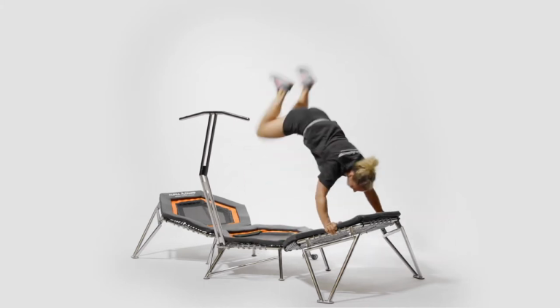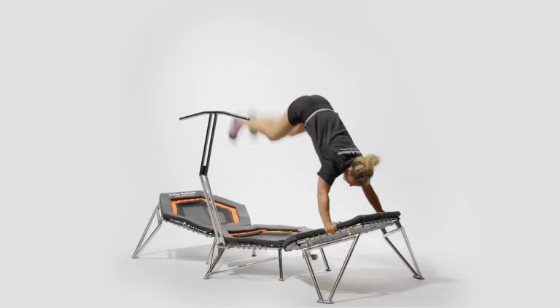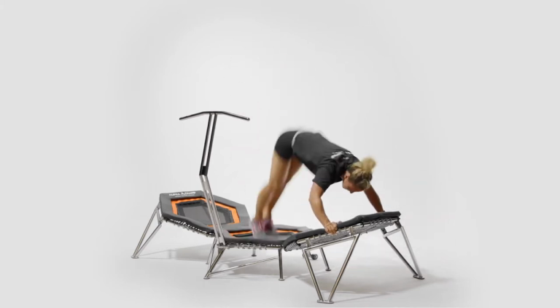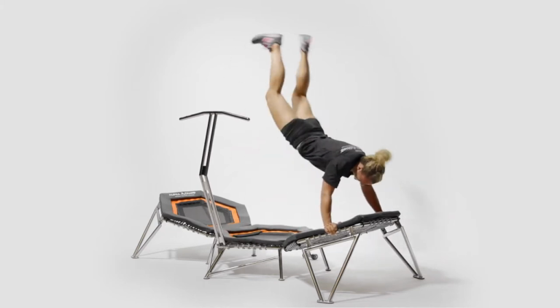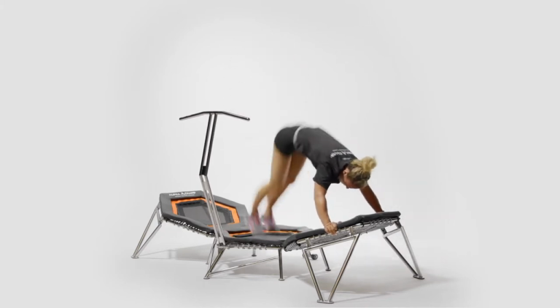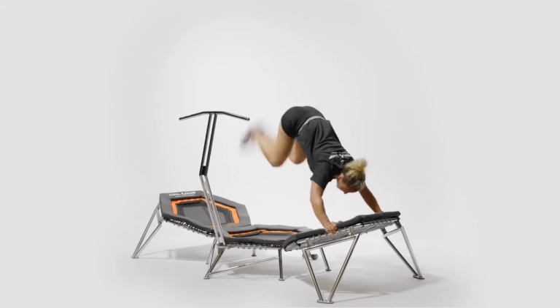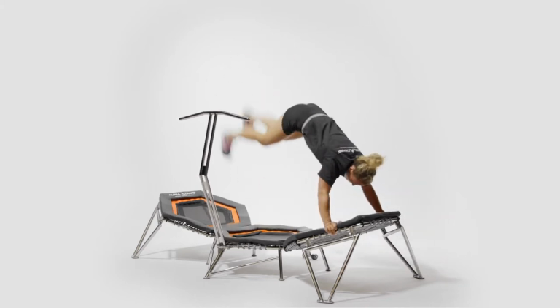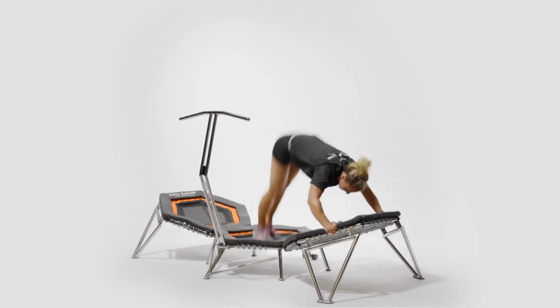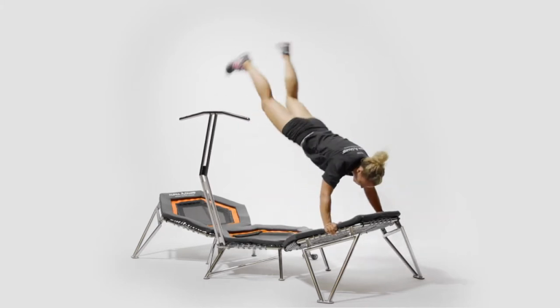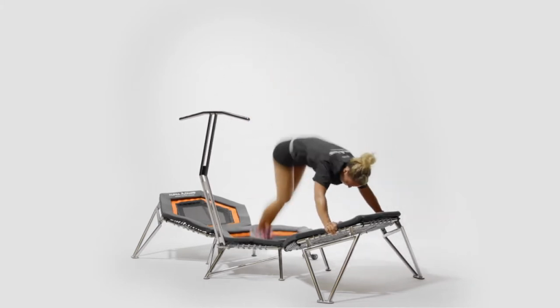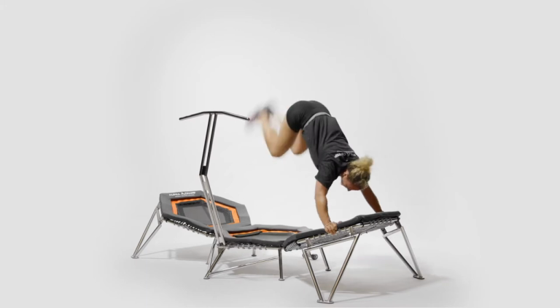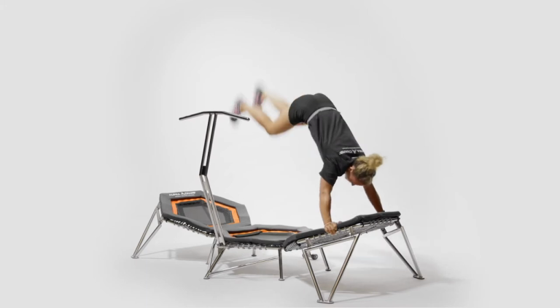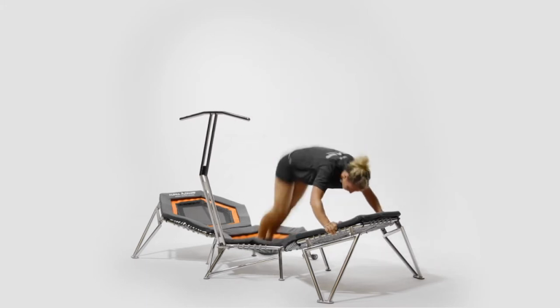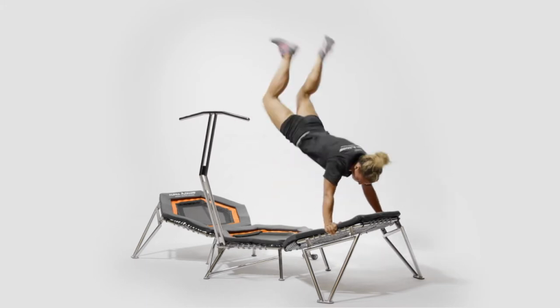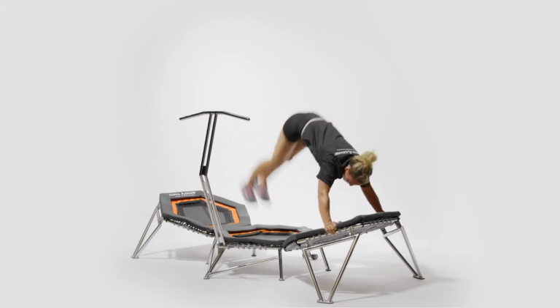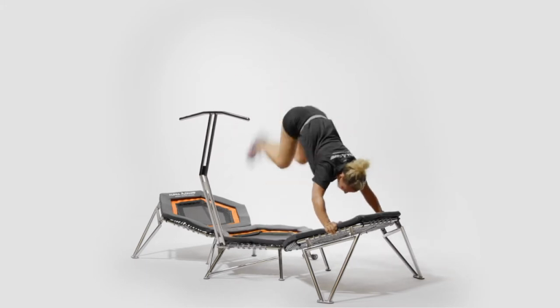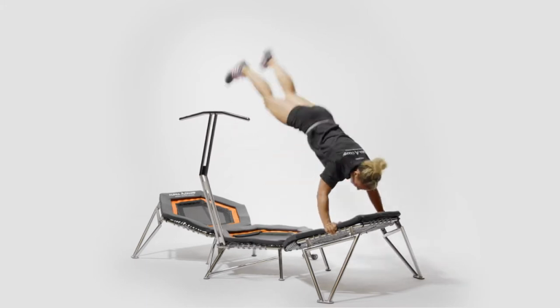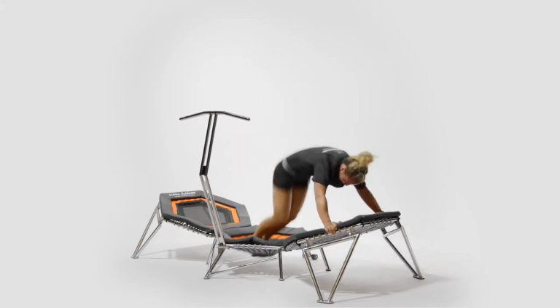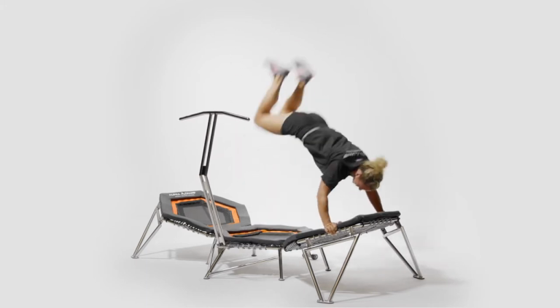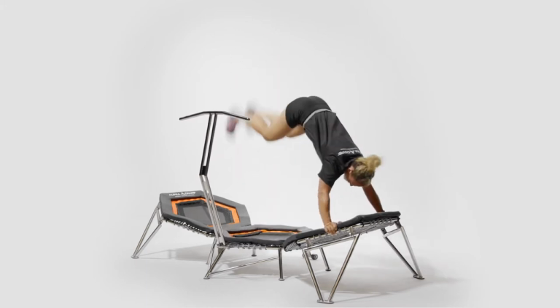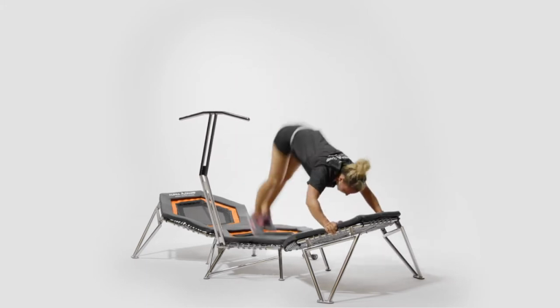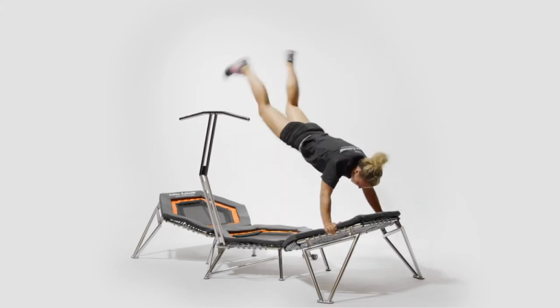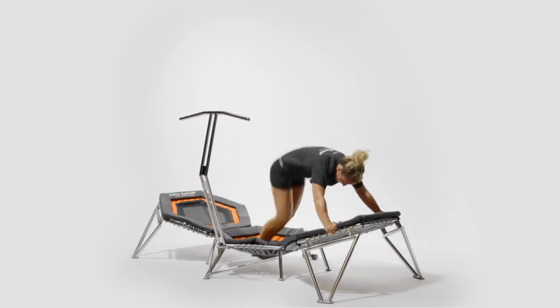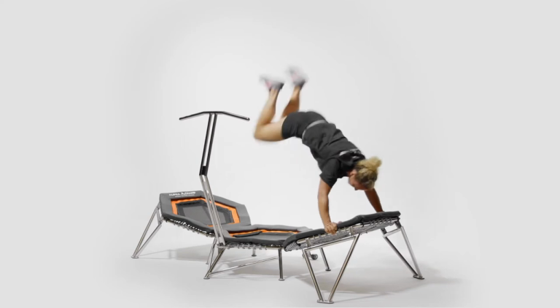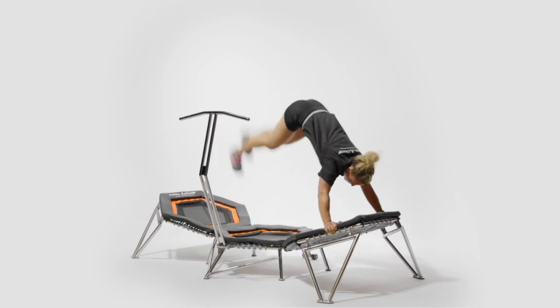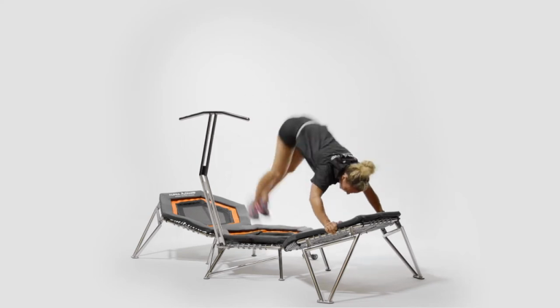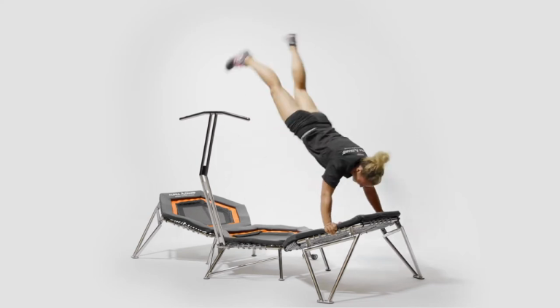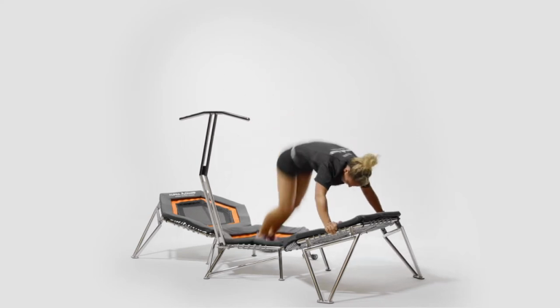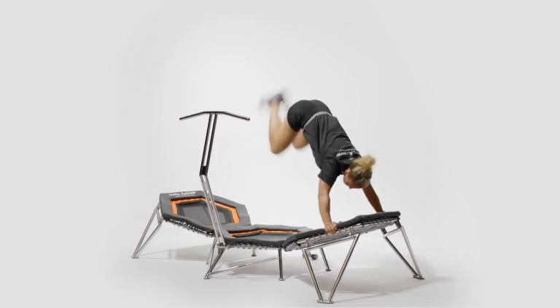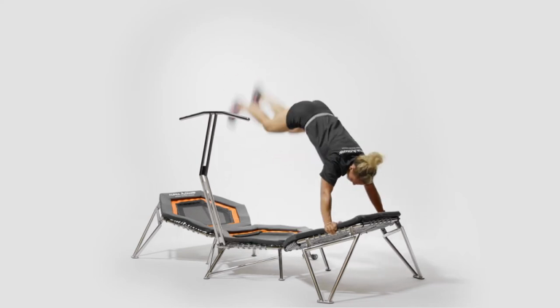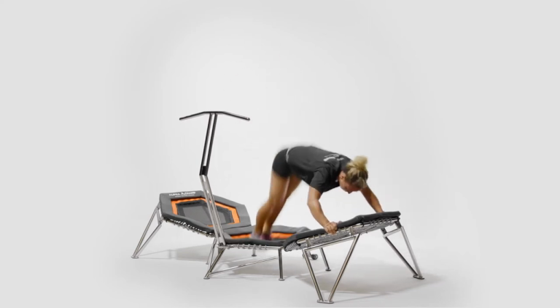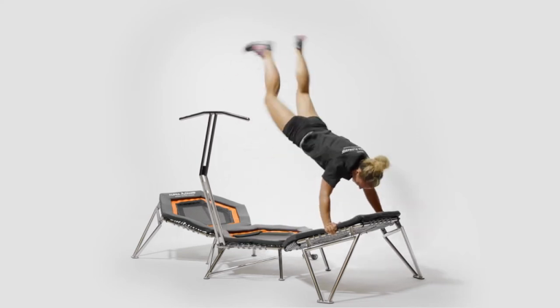Begin the exercise by pushing both feet into the rebounder and thrusting the legs high up into the air, achieving a semi handstand position. From maximum height, let the legs drop back into the center pad and repeat.